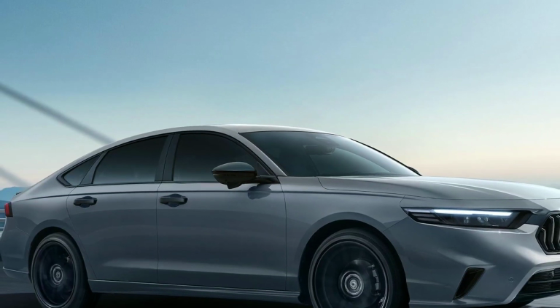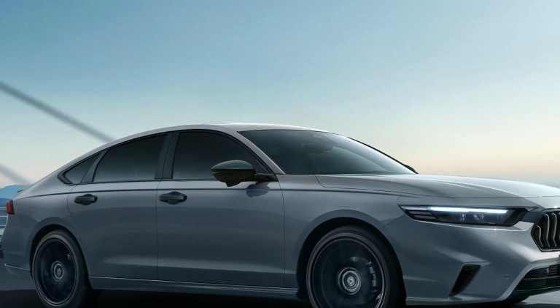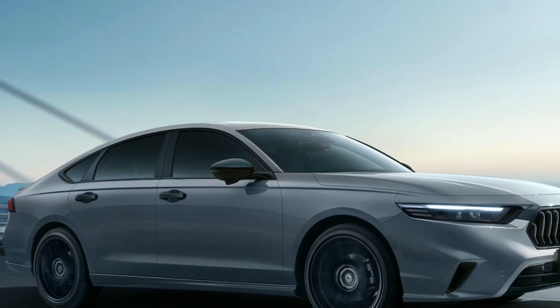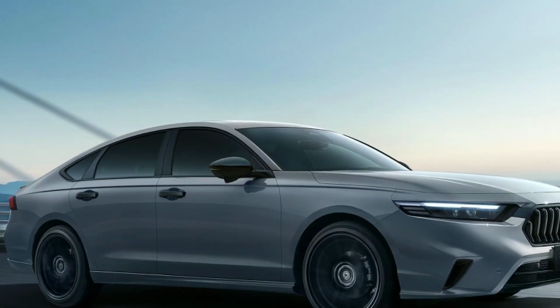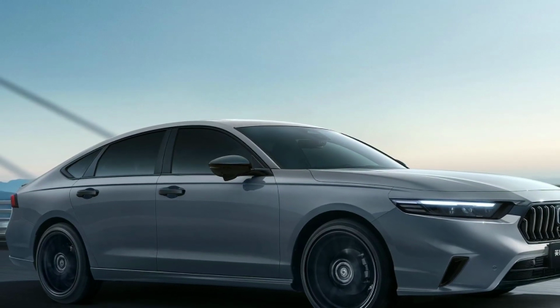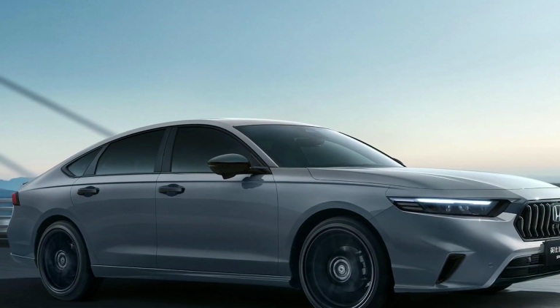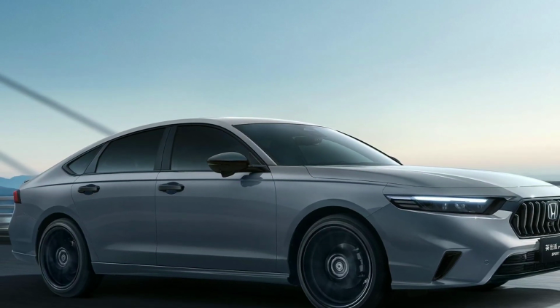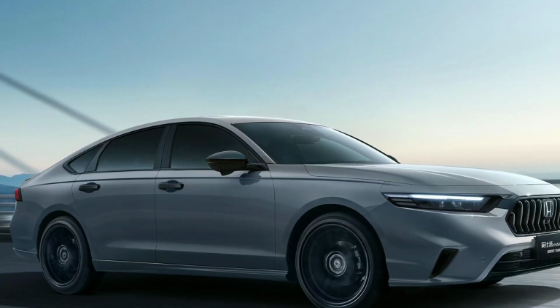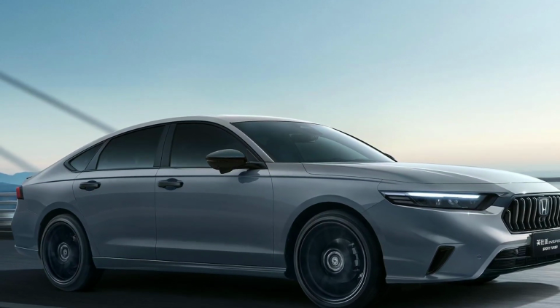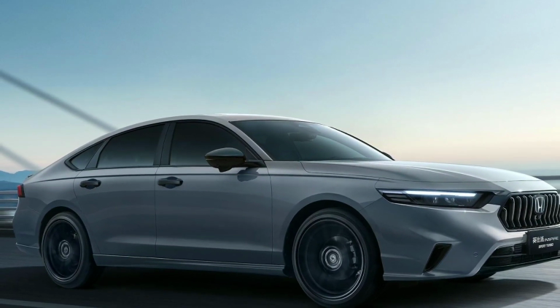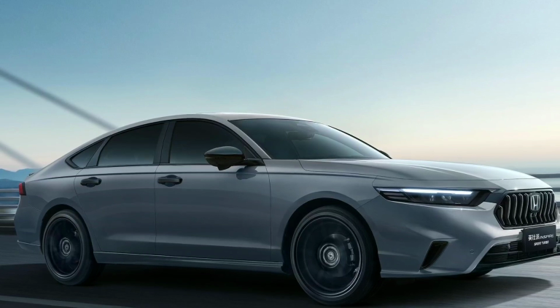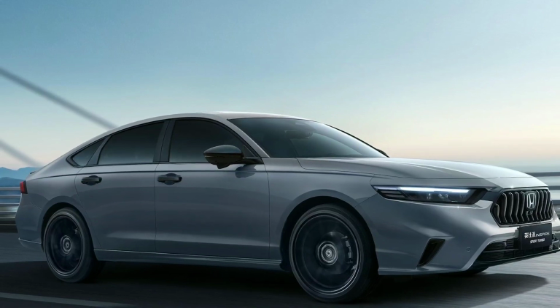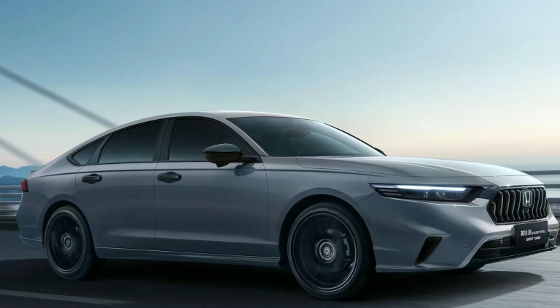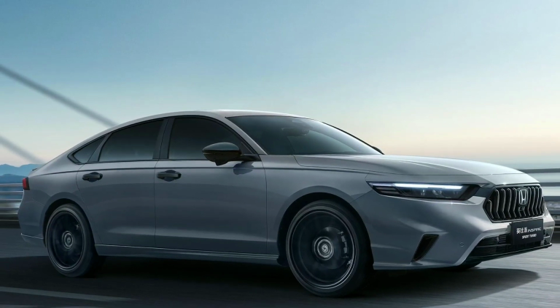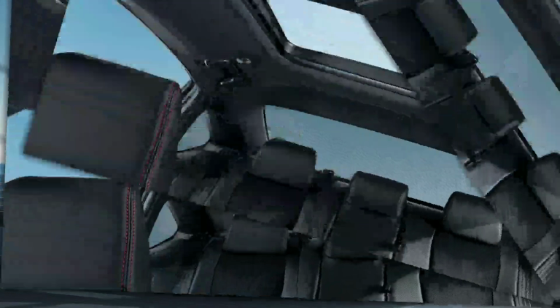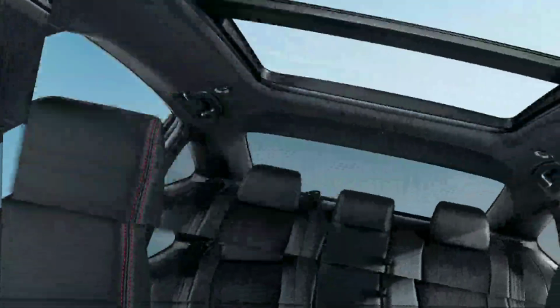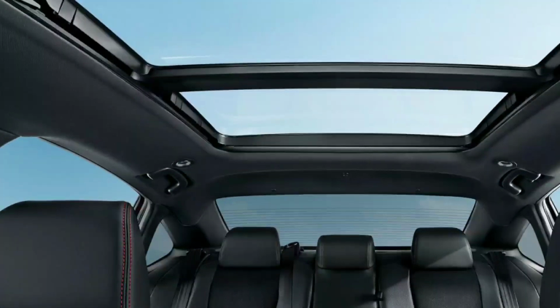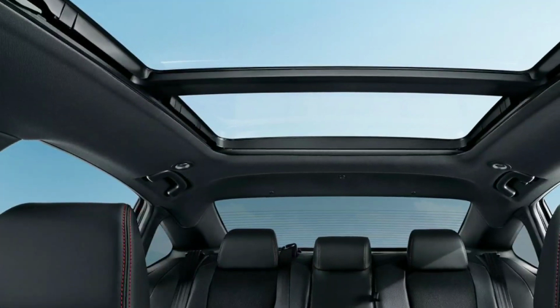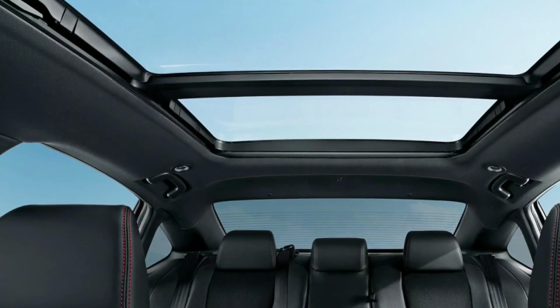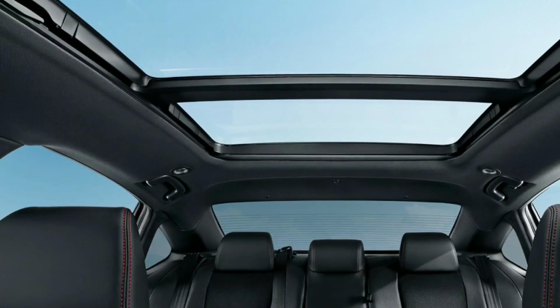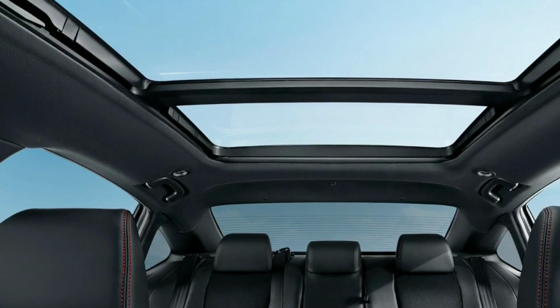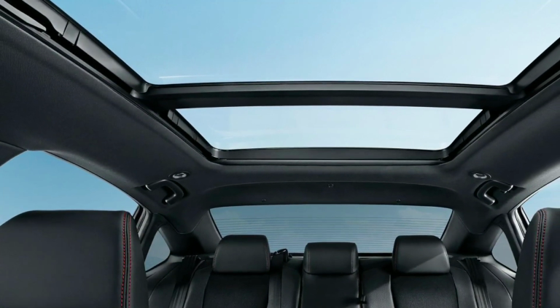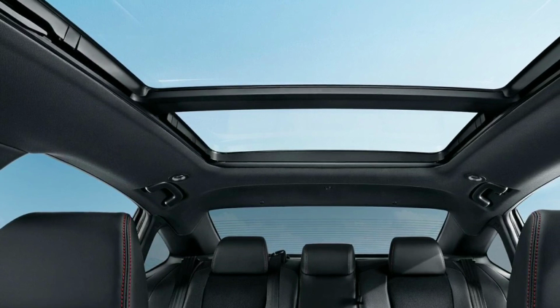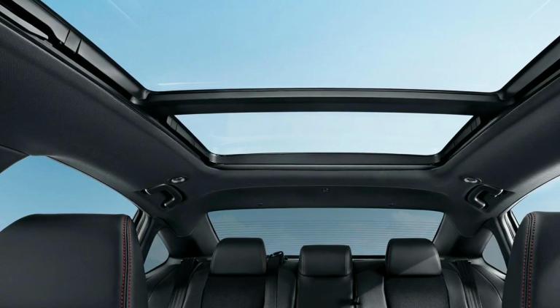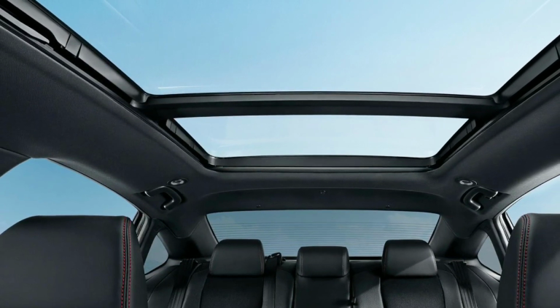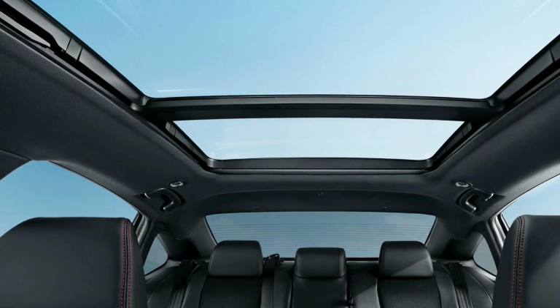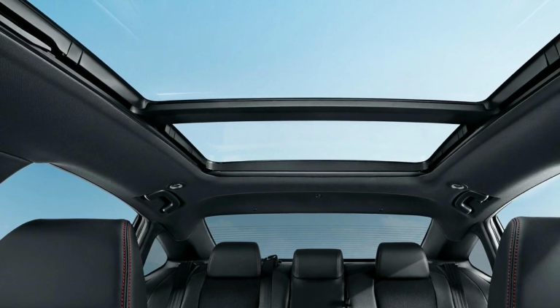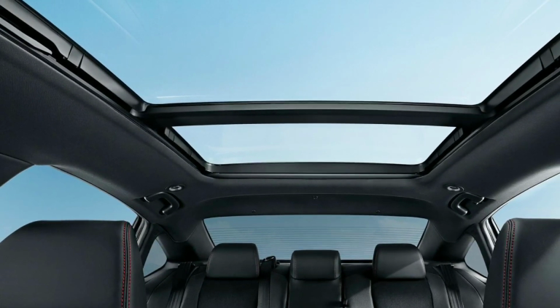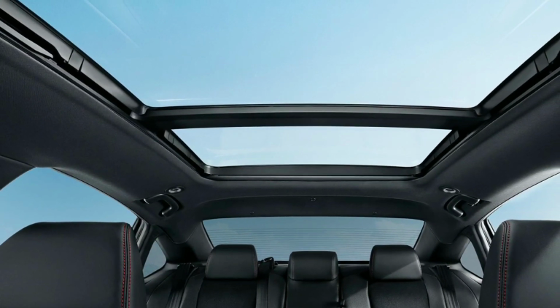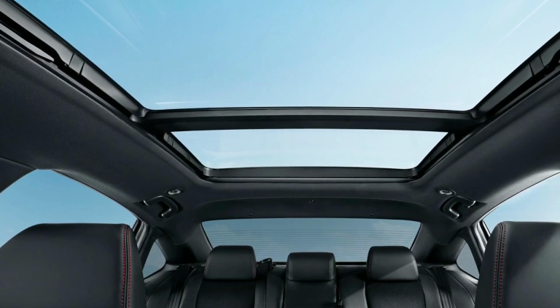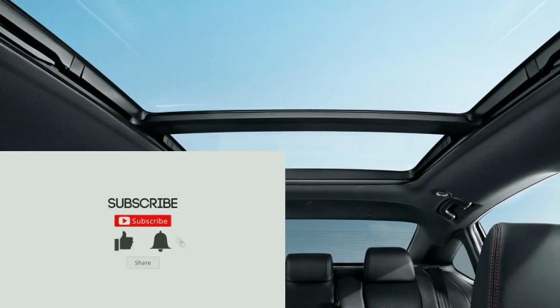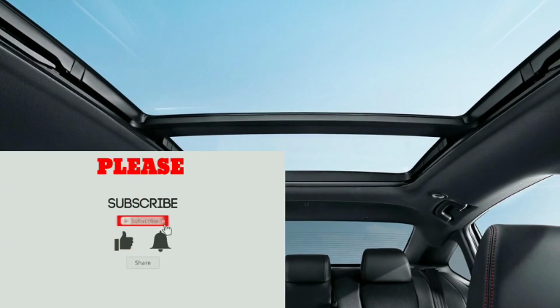This is a plug-in hybrid version. Along with the update, the sedan received some external changes. Young viewers will appreciate it as it looks very aggressive. It is reported that it will go on sale from late June, but the price has not yet been announced.